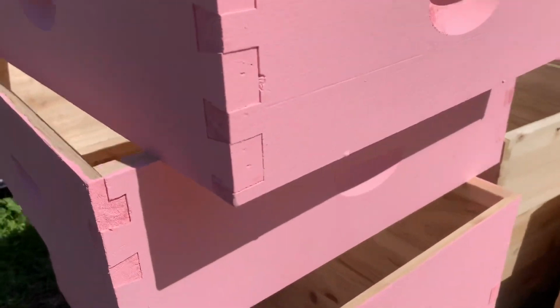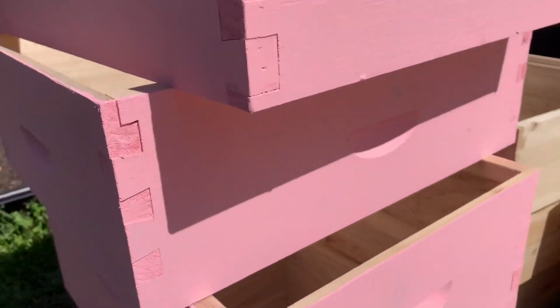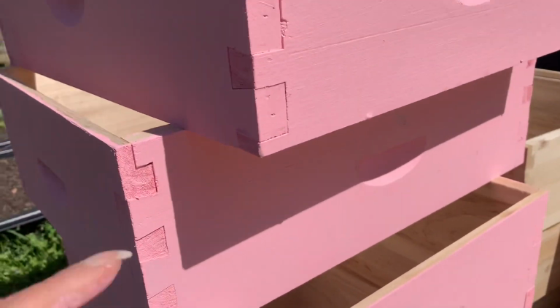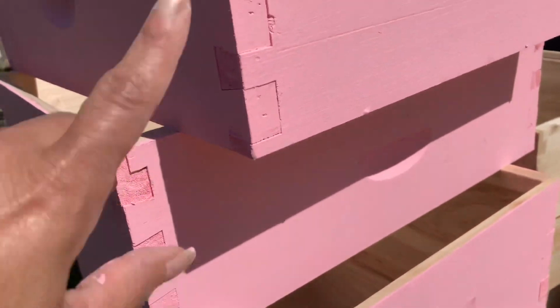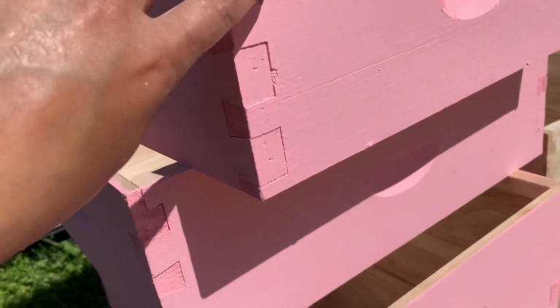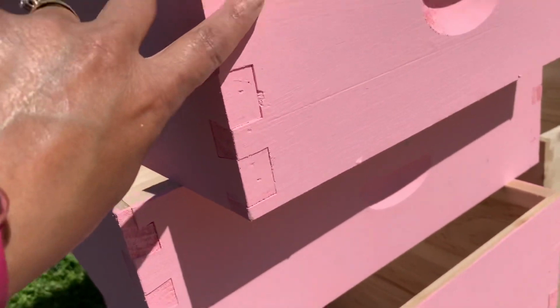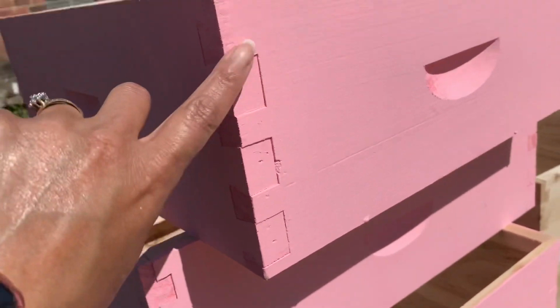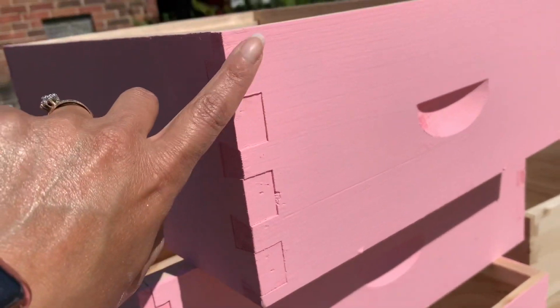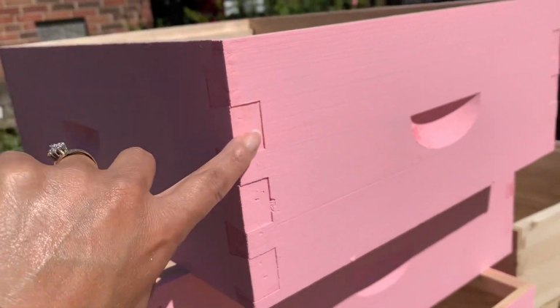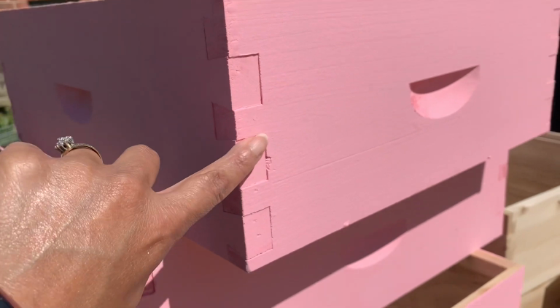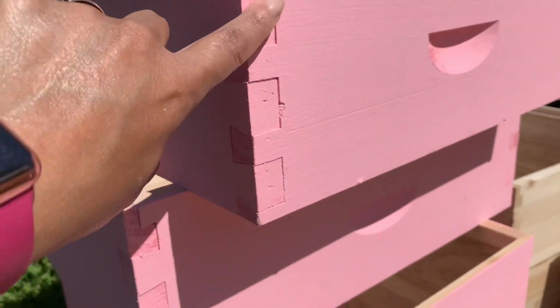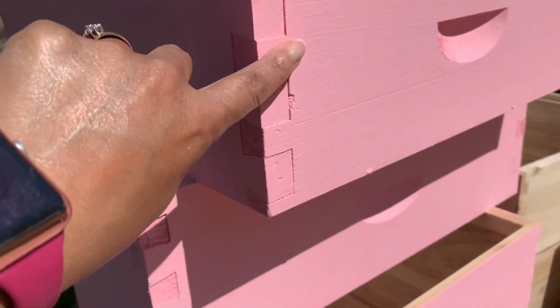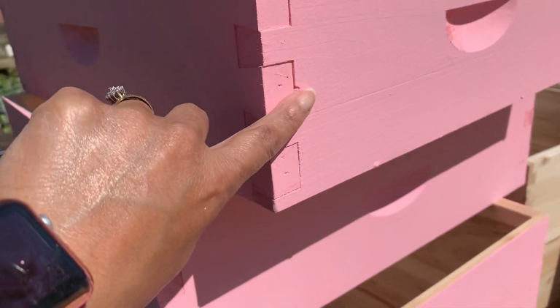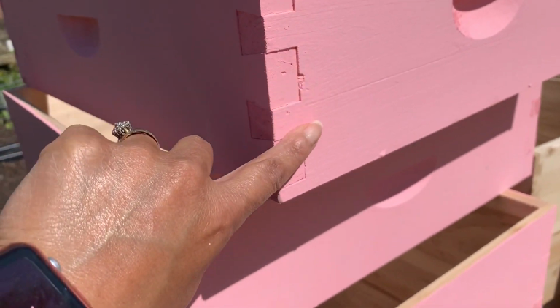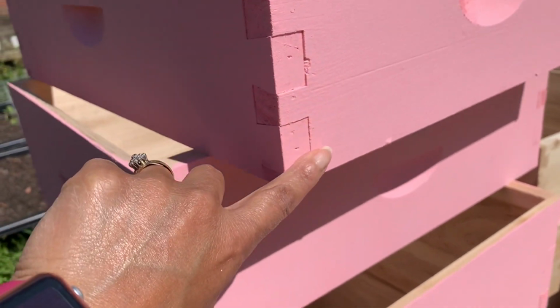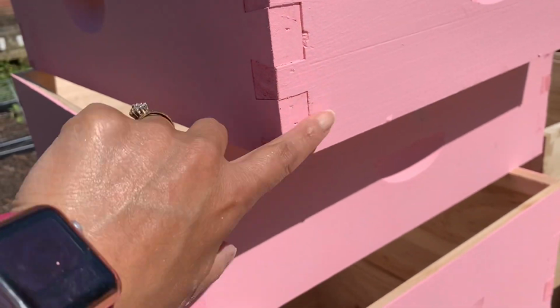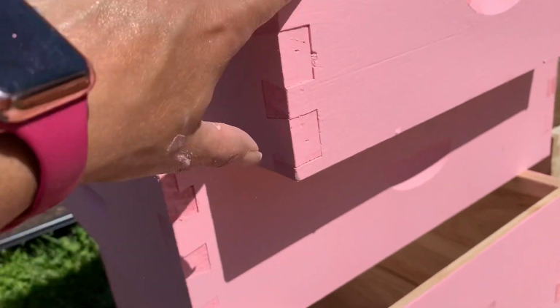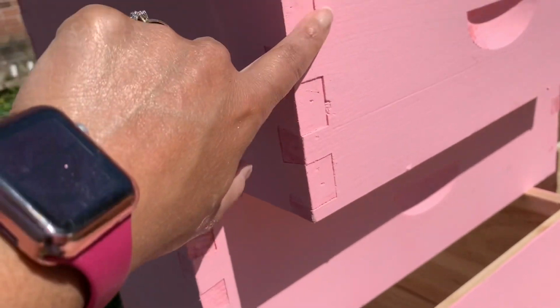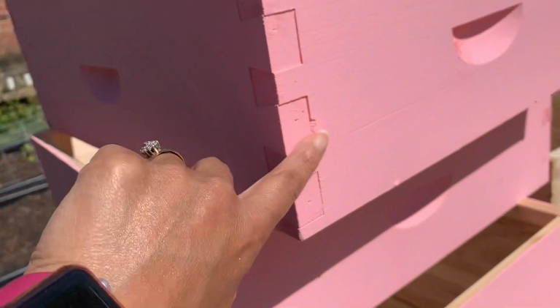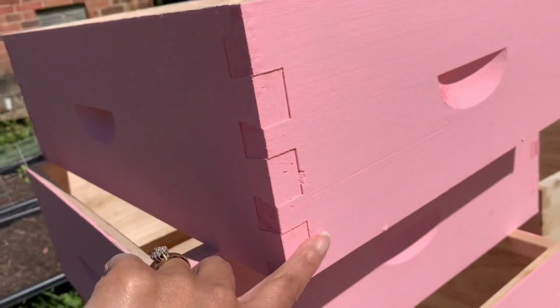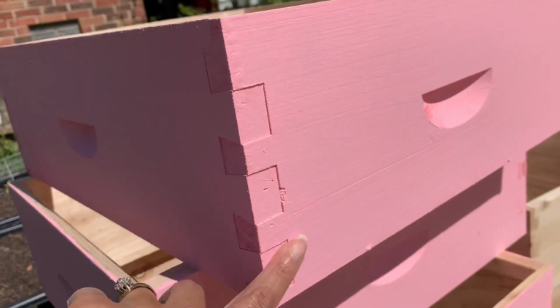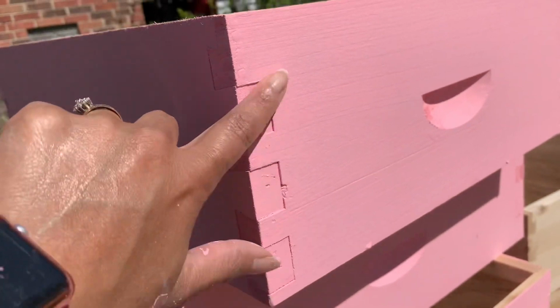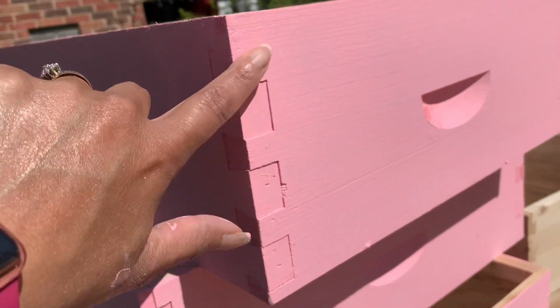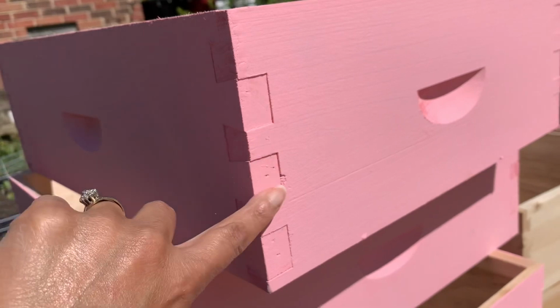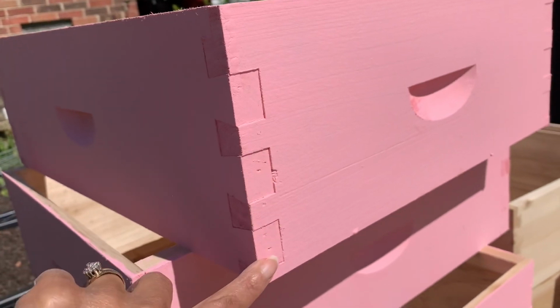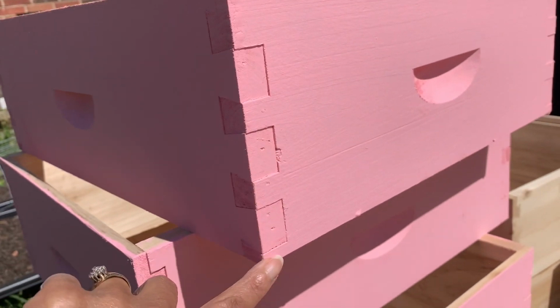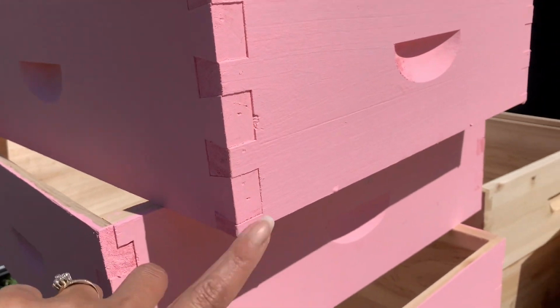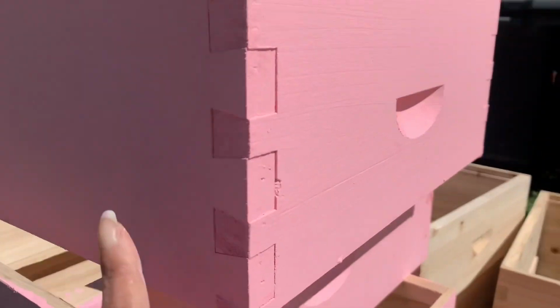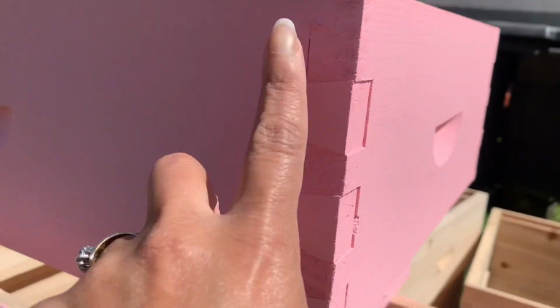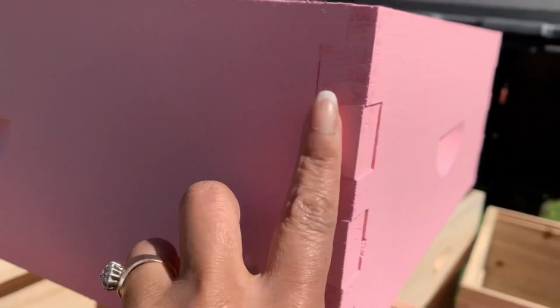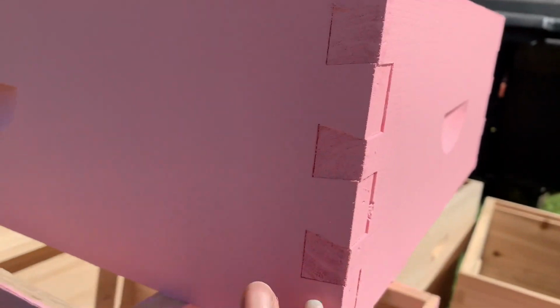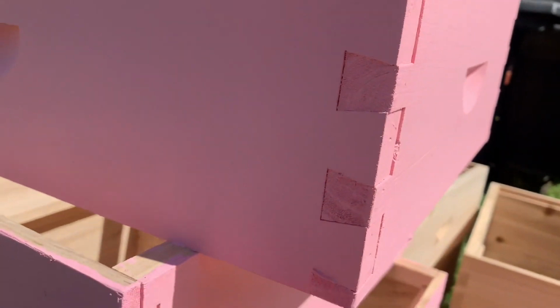I just wanted to show you — I'm going to pay special attention to making sure that I have a nice thick coat right here on the joints.